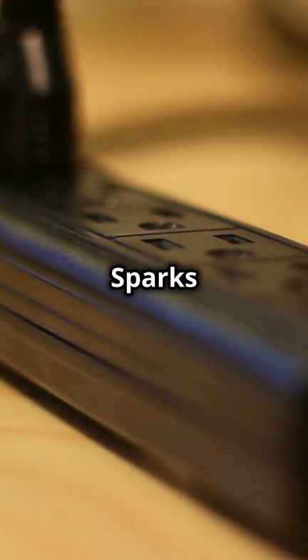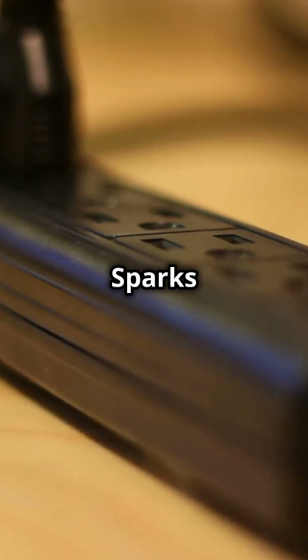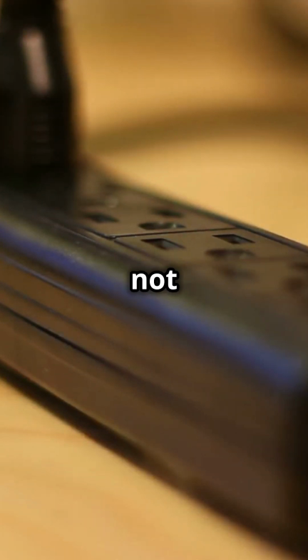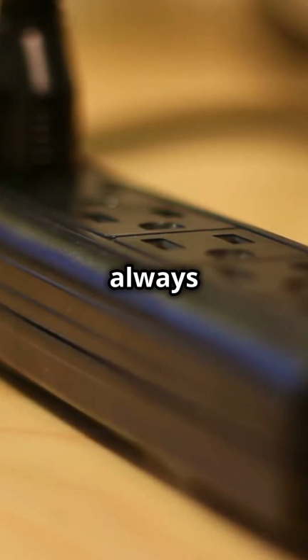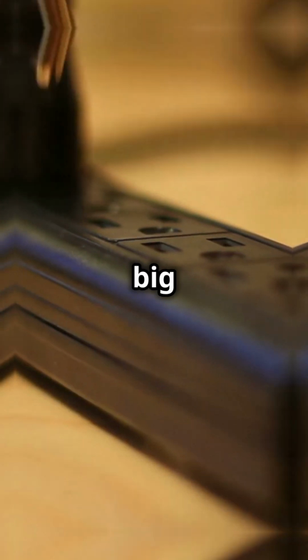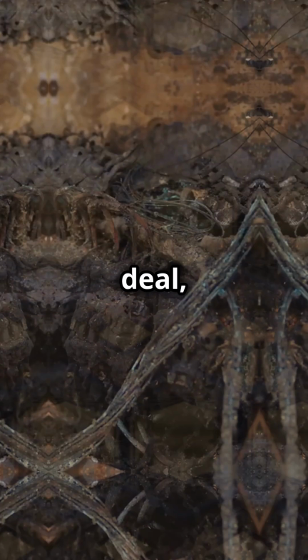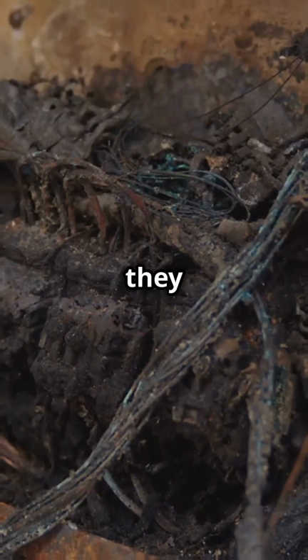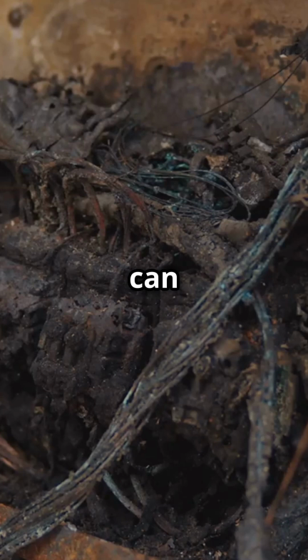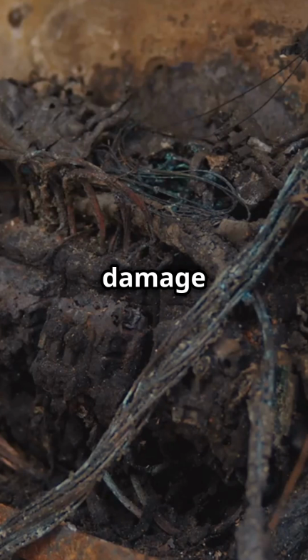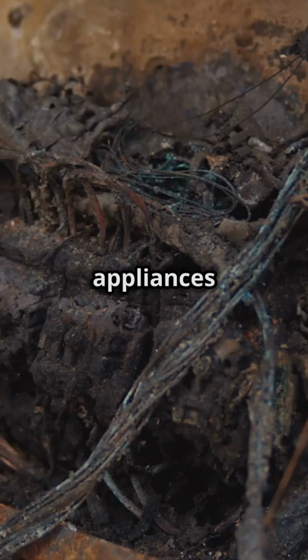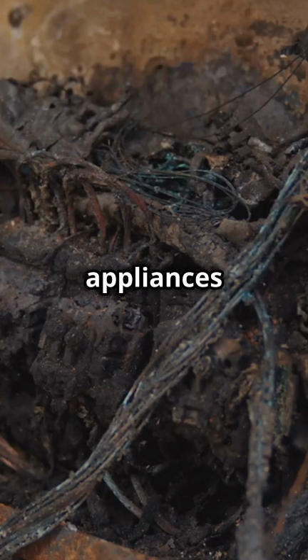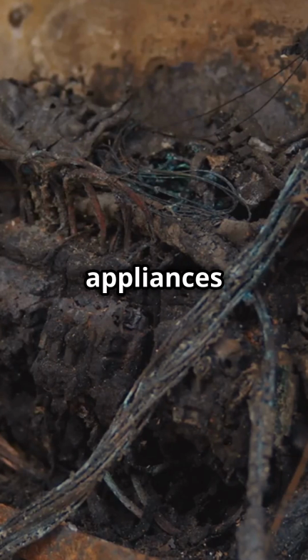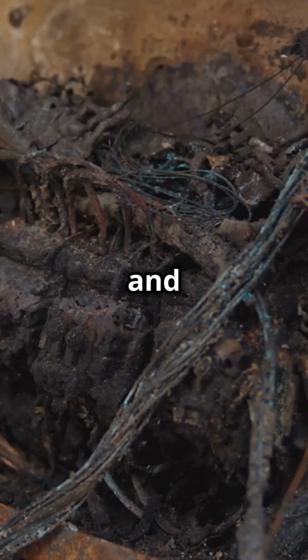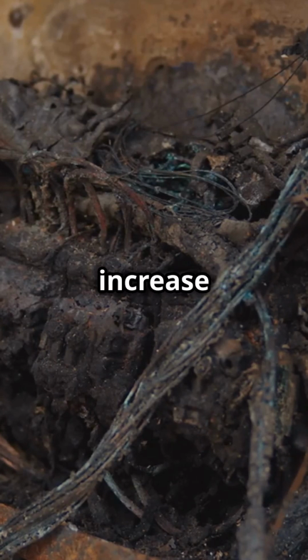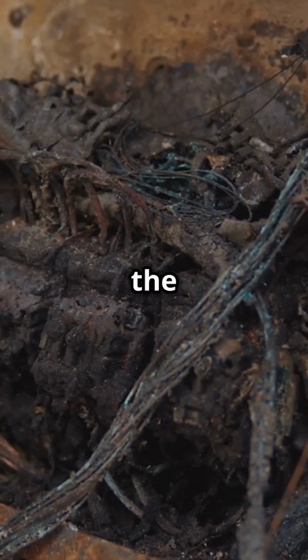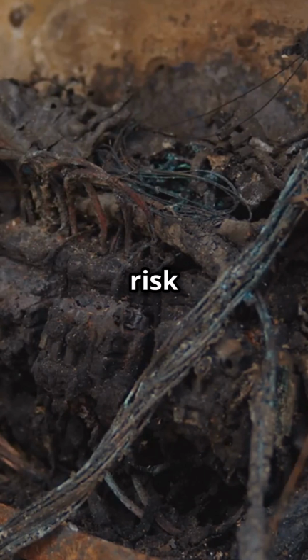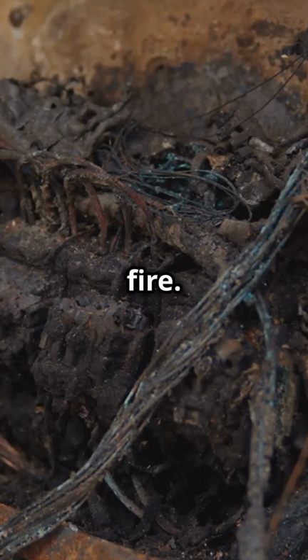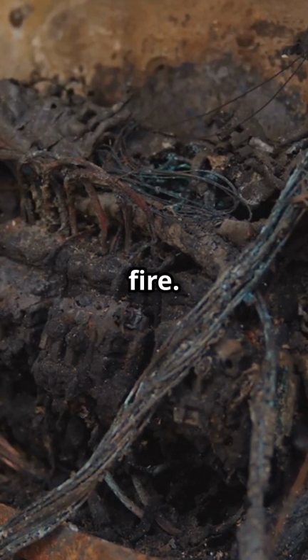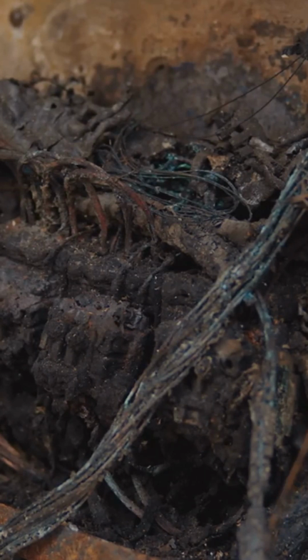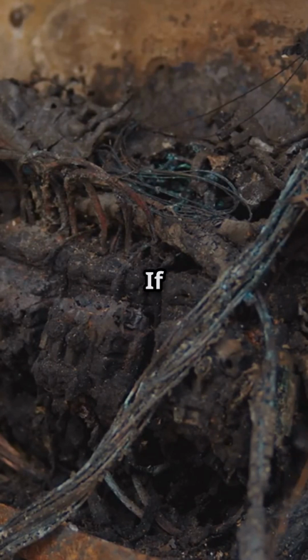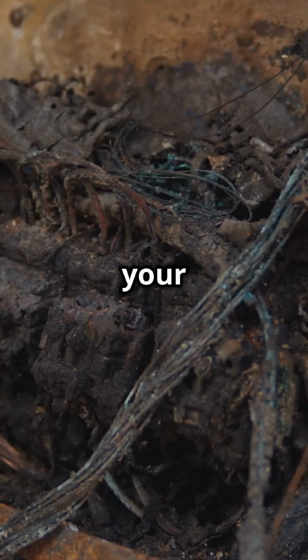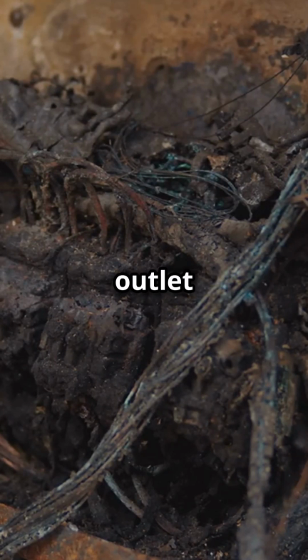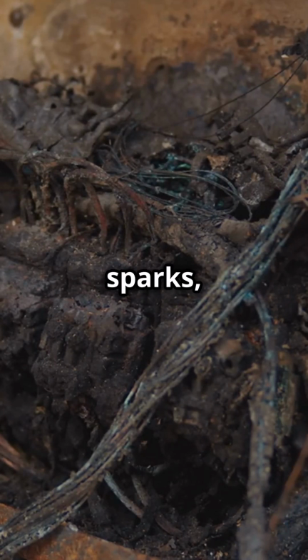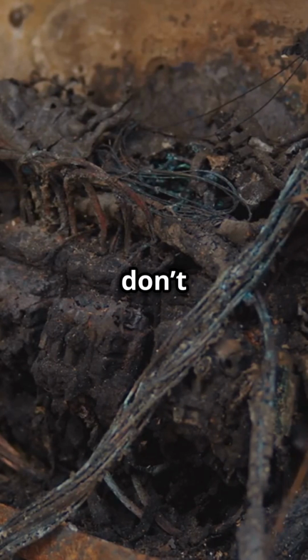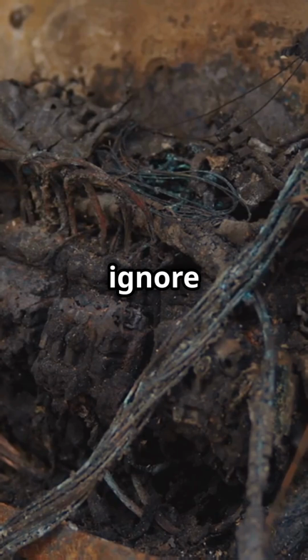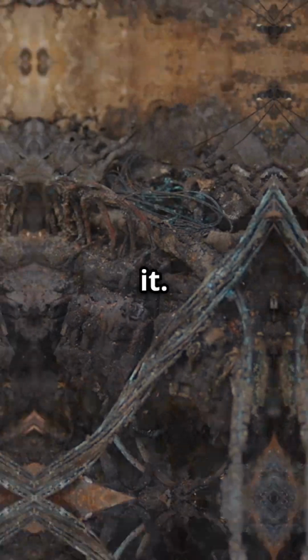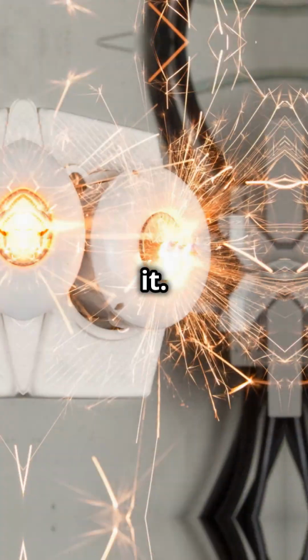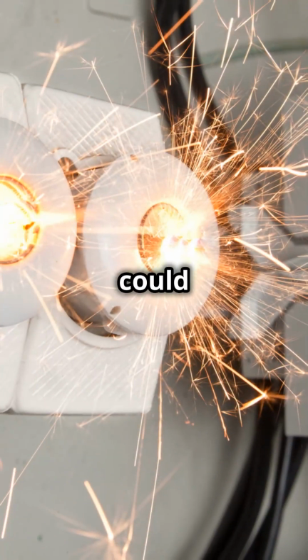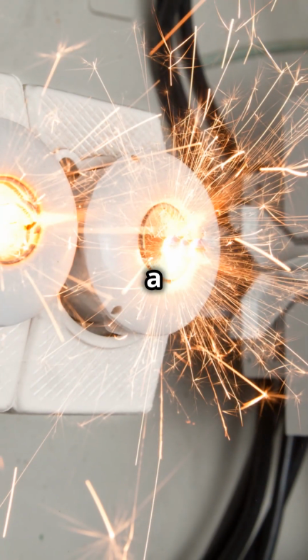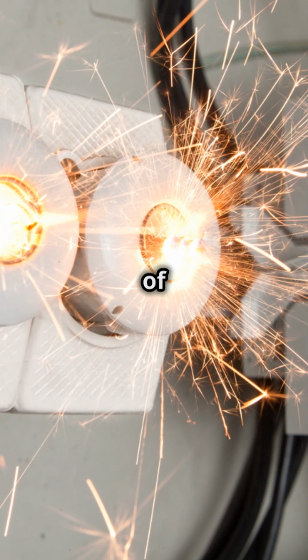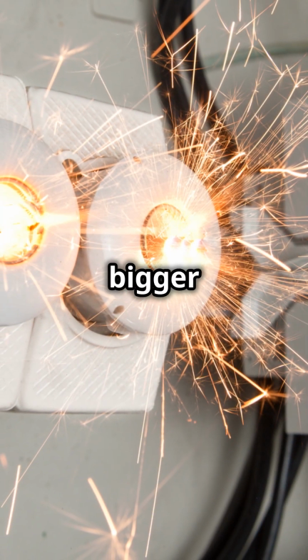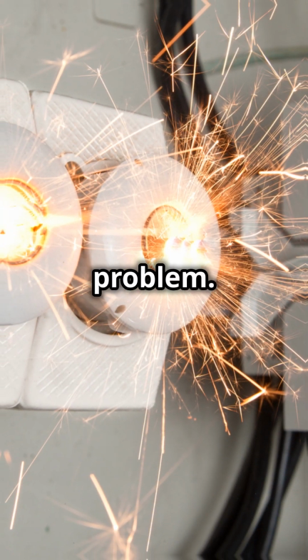Sparks may not always be a big deal, but they can damage your appliances and increase the risk of fire. If your outlet sparks, don't ignore it — it could be a sign of a bigger problem.